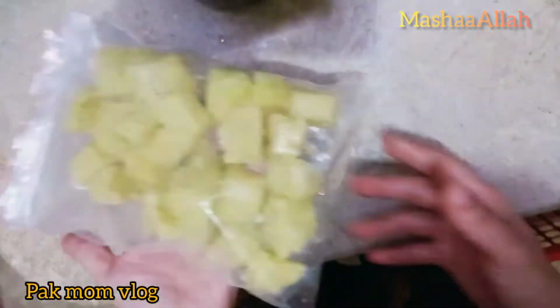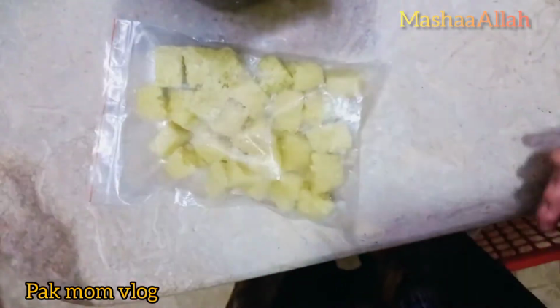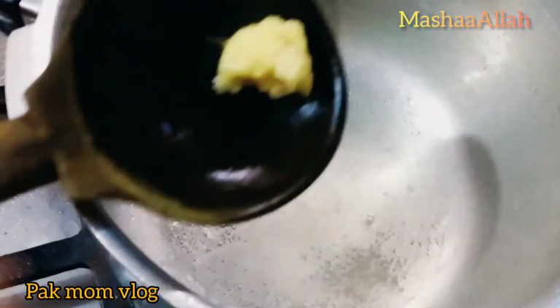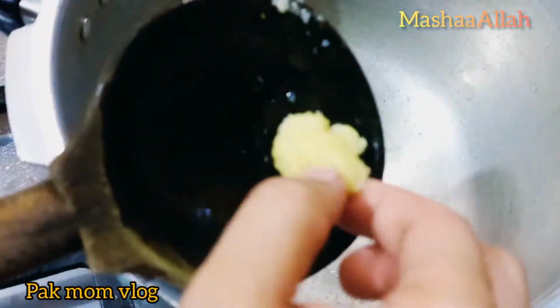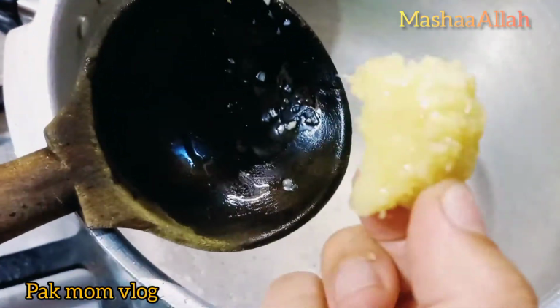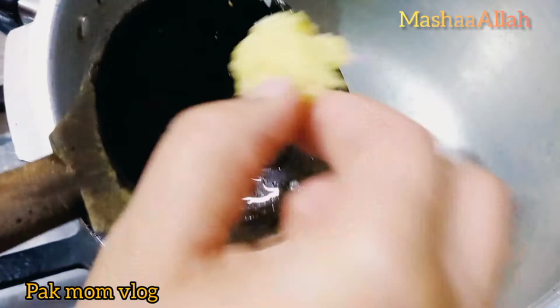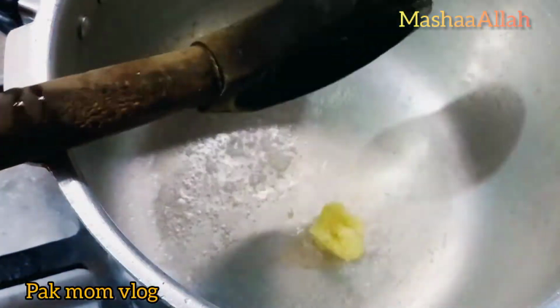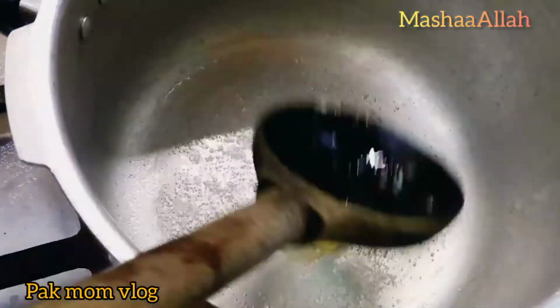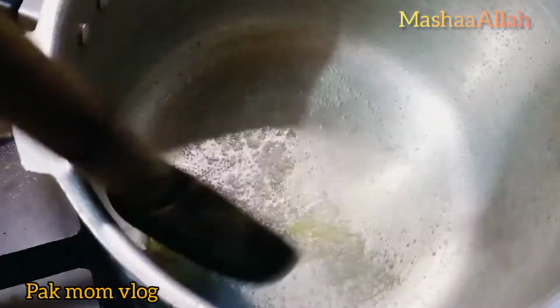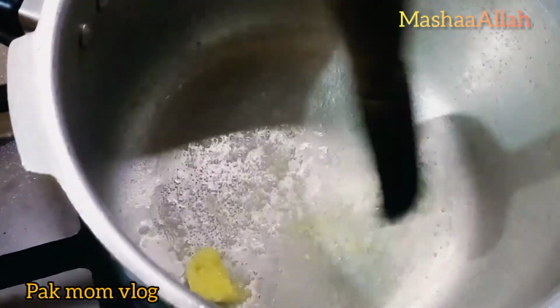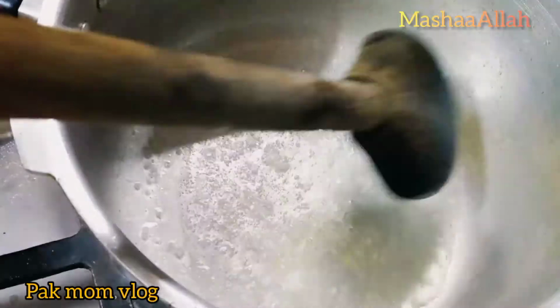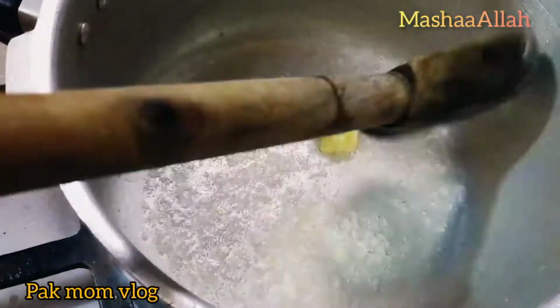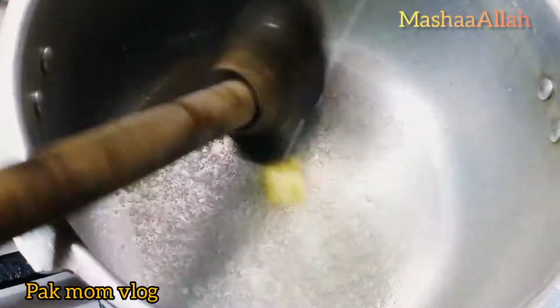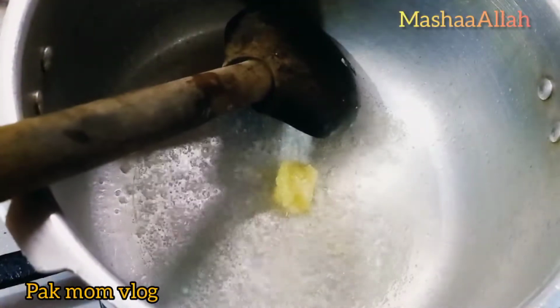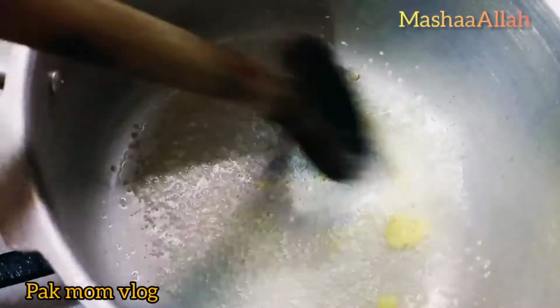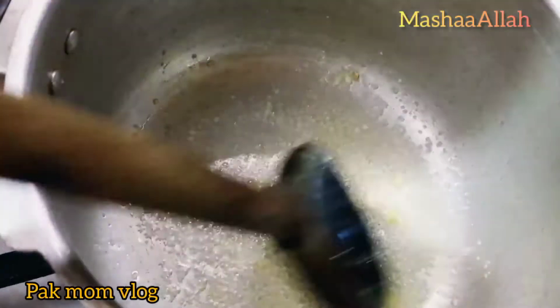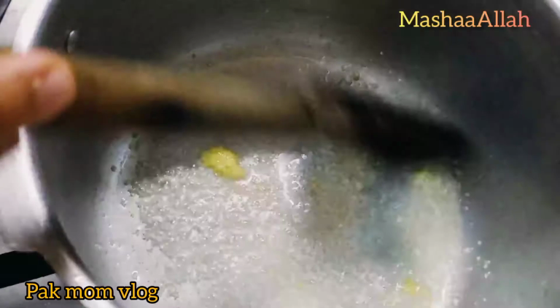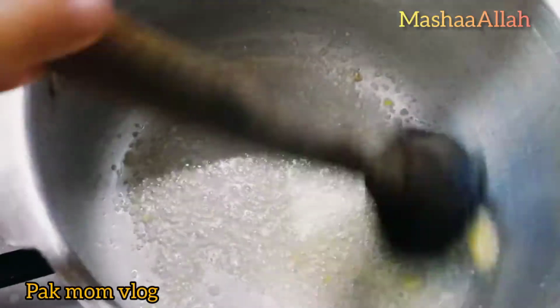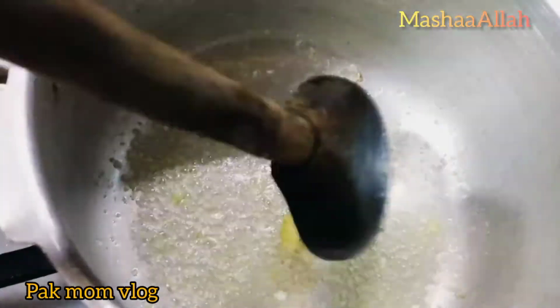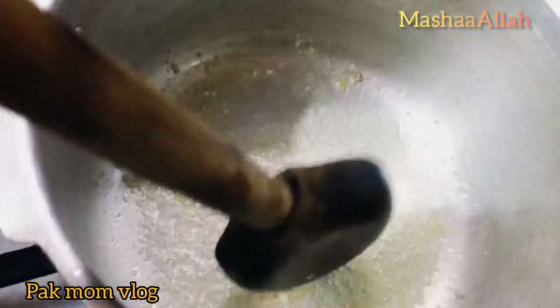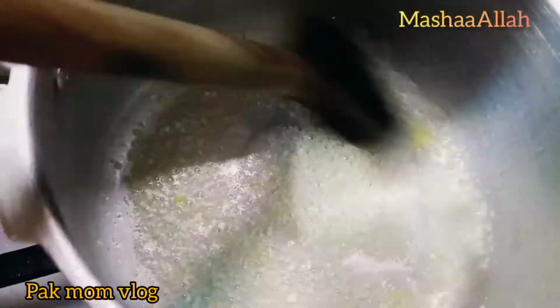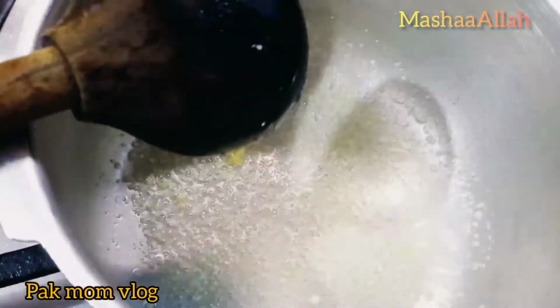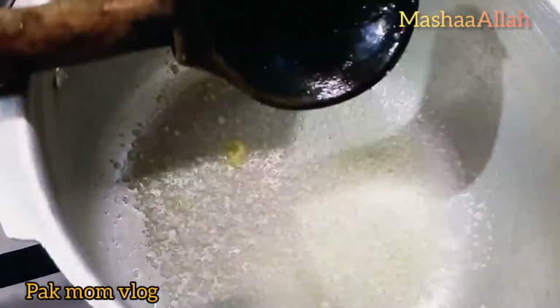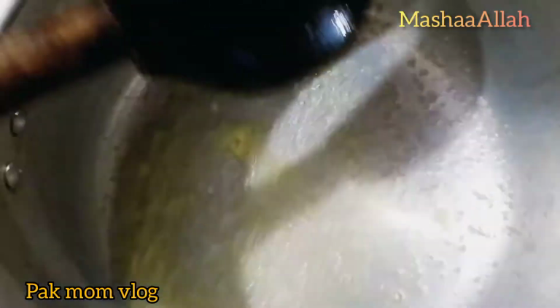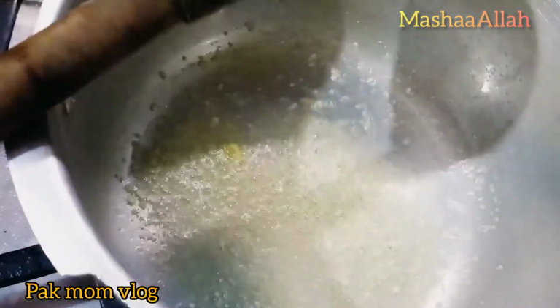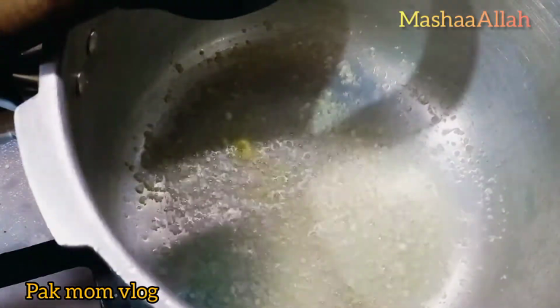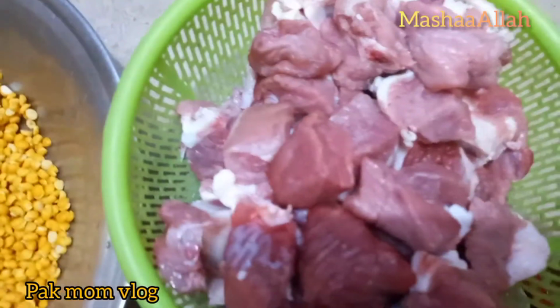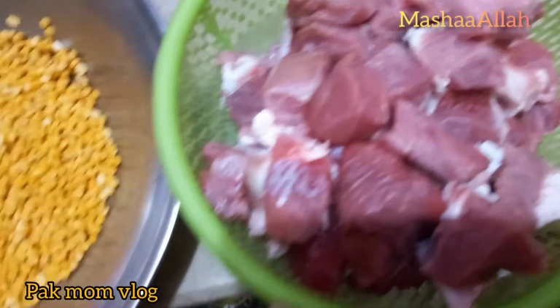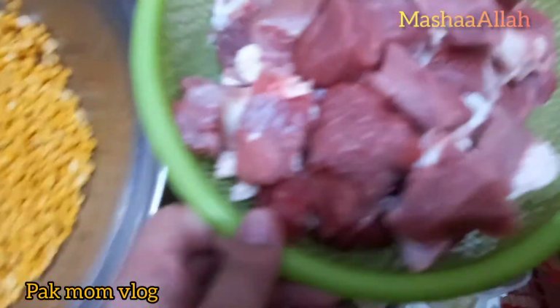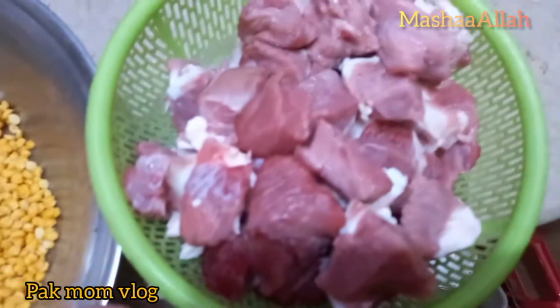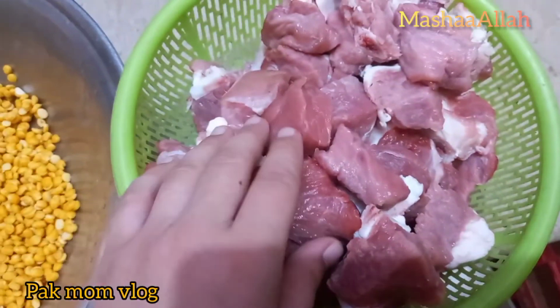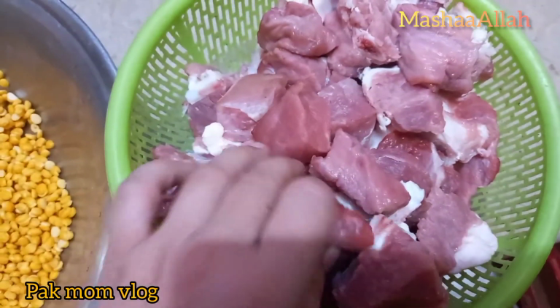How do you do this? How do you use oil? If you like this video, please like and subscribe to the channel. Allah Hafiz. I am going to make this recipe for the next video. See you in the next video.